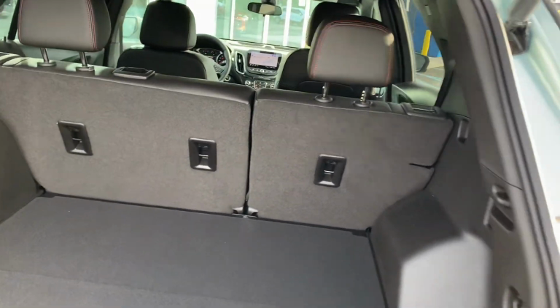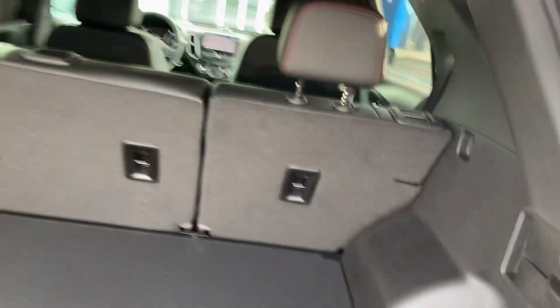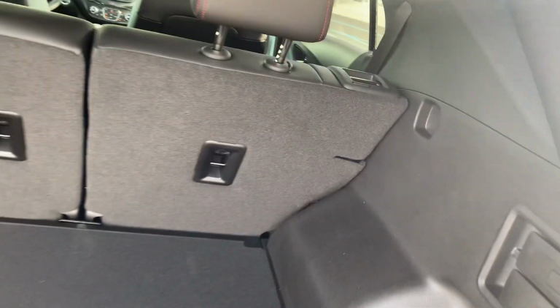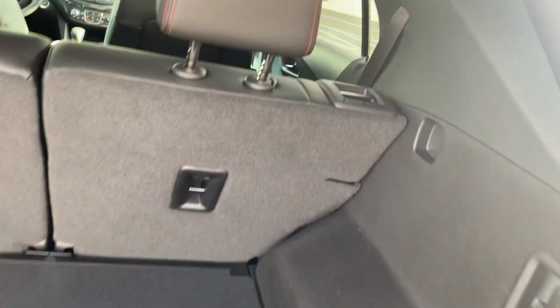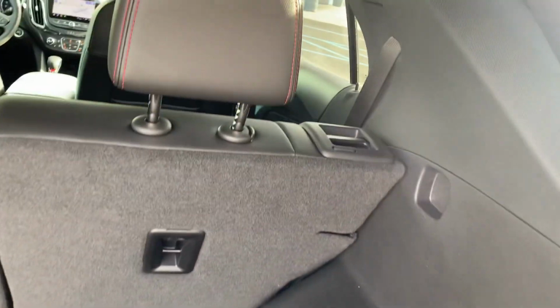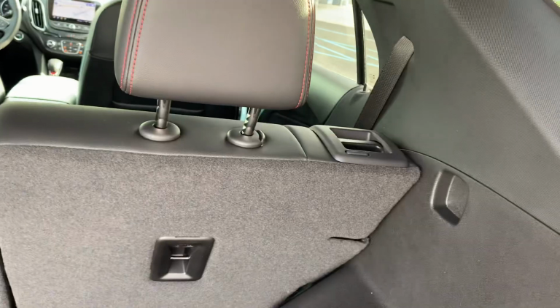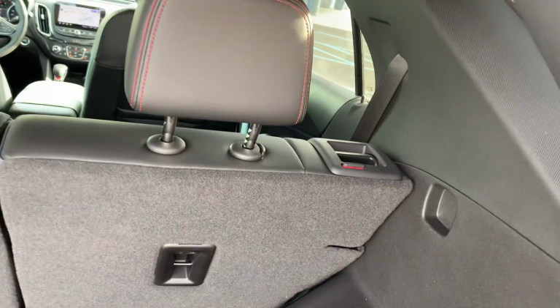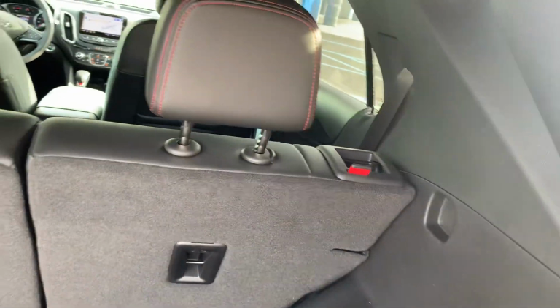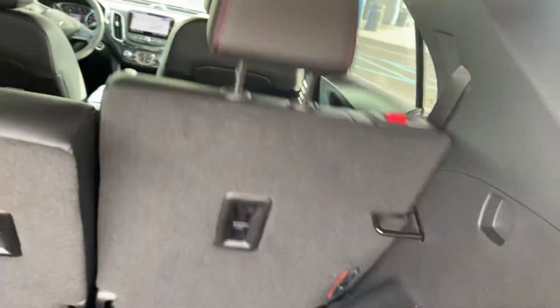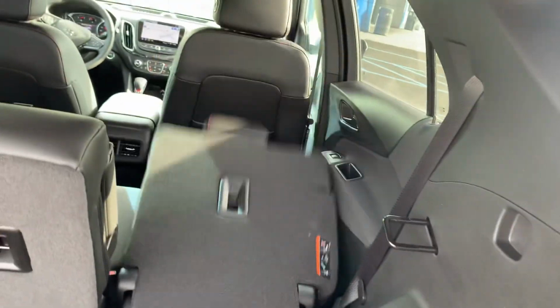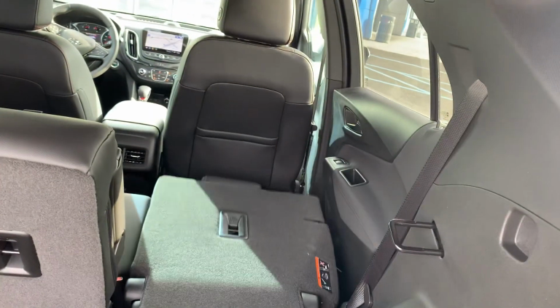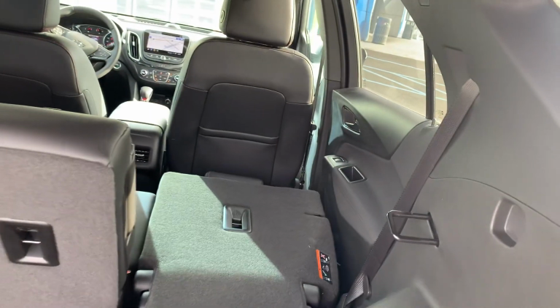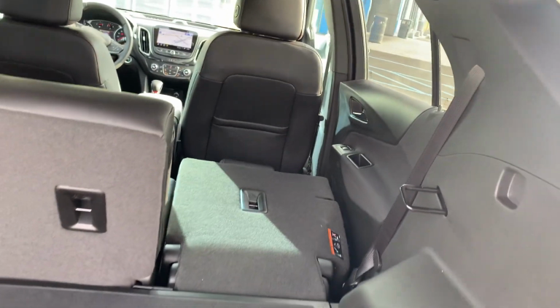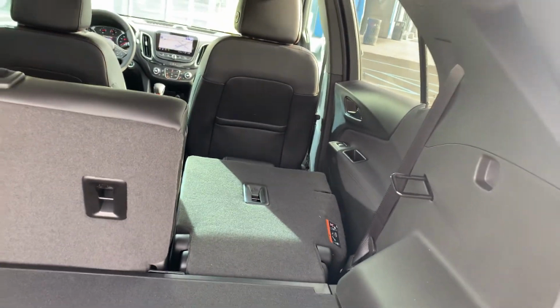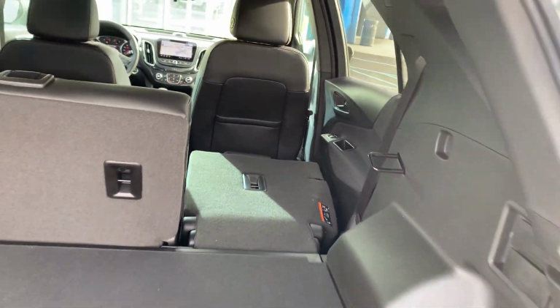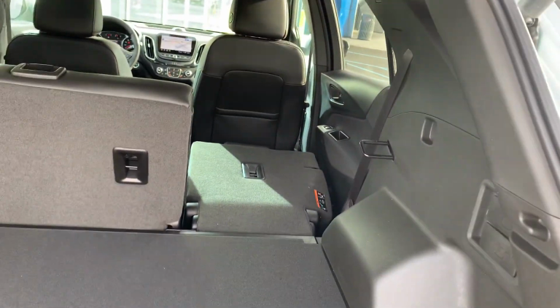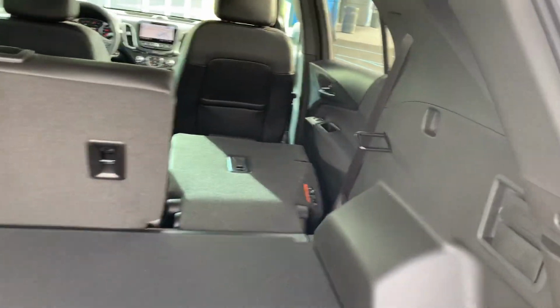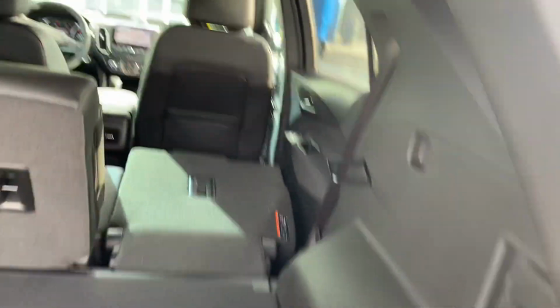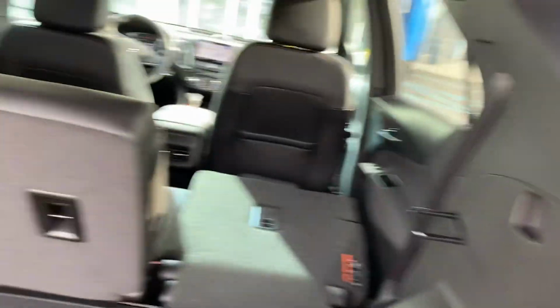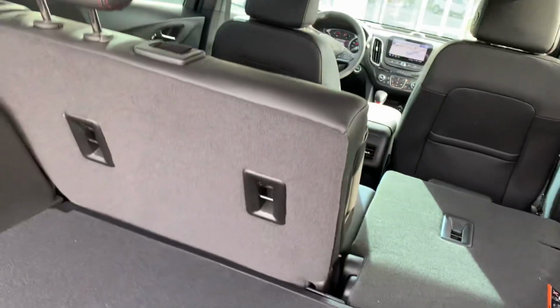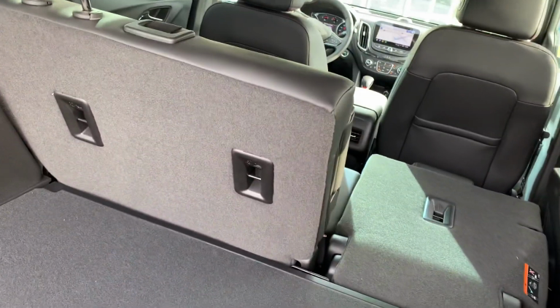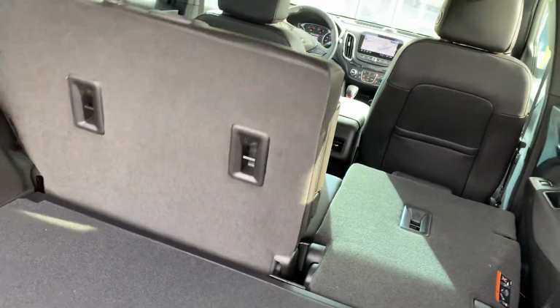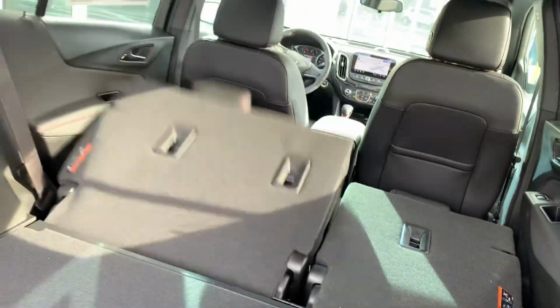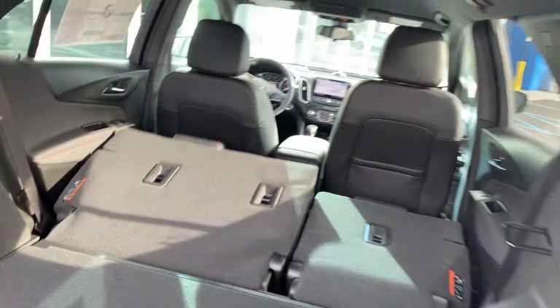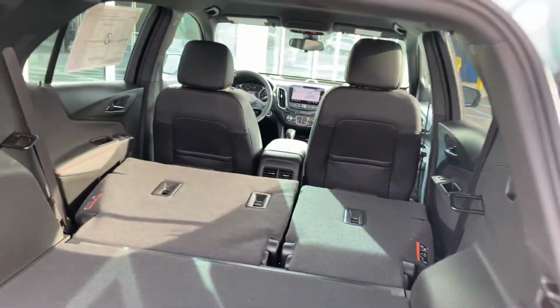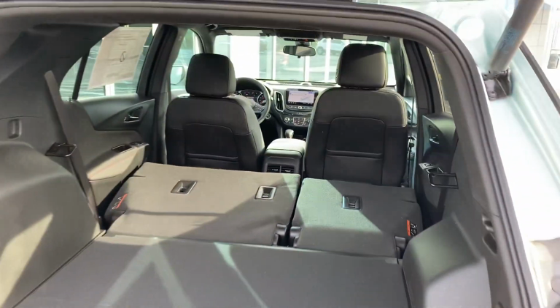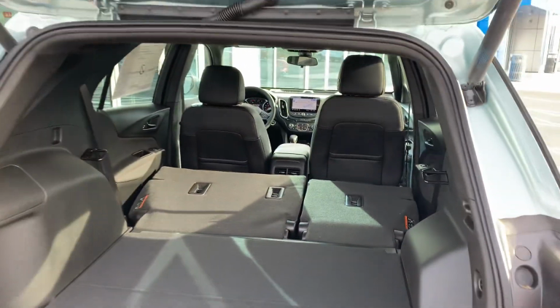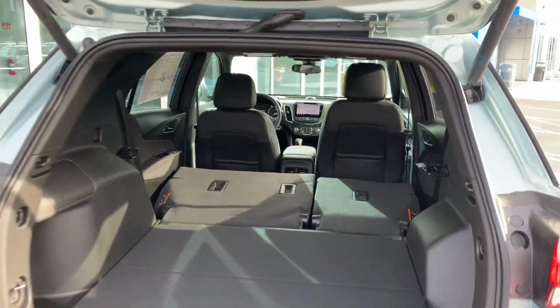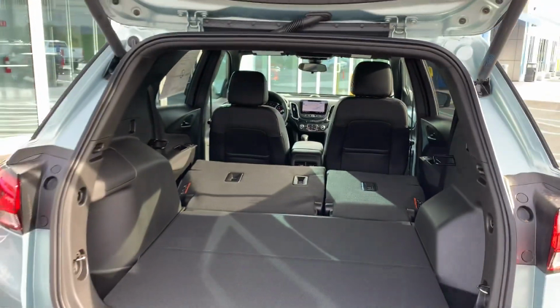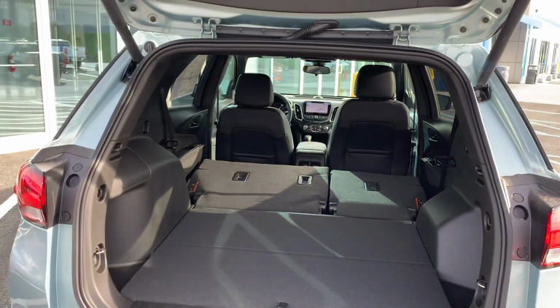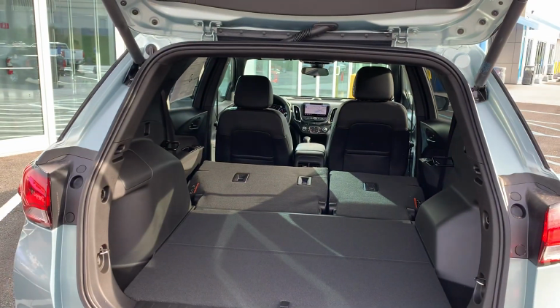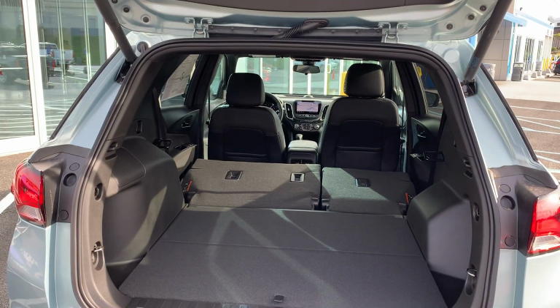And it allows you to fold the seats down, one side or both sides, with the little handle on the wrist. Now you can see how much room you have when you fold everything down for cargo.